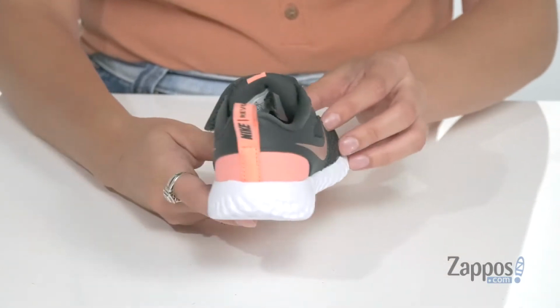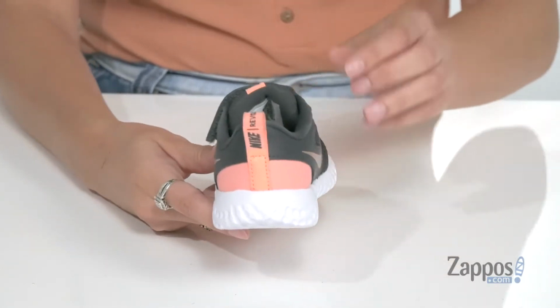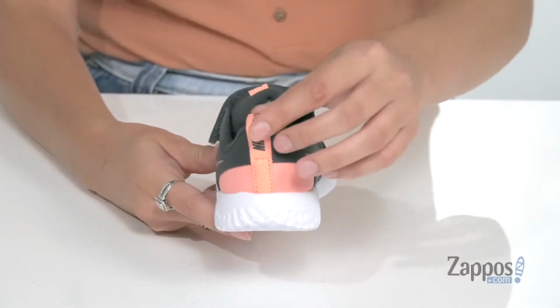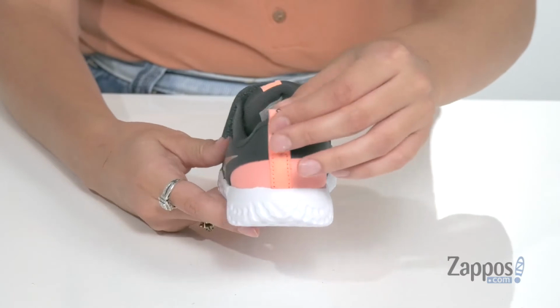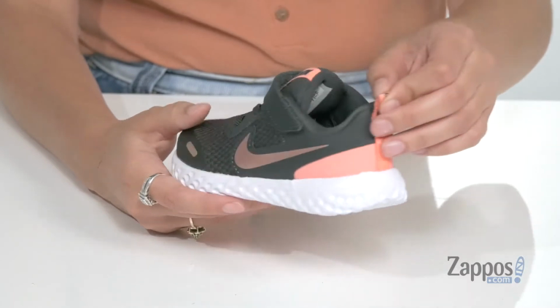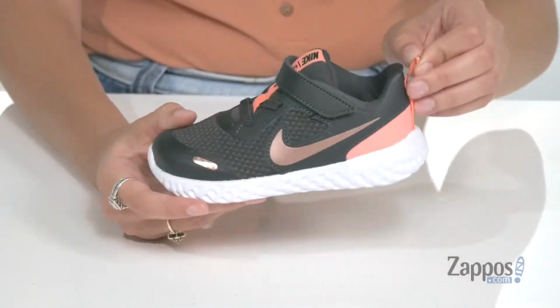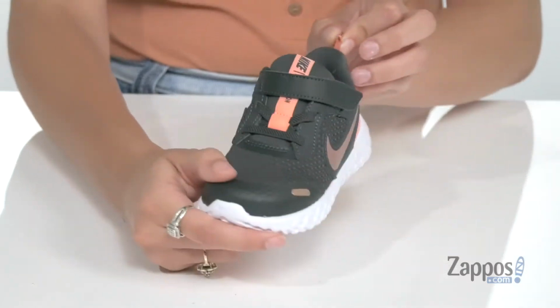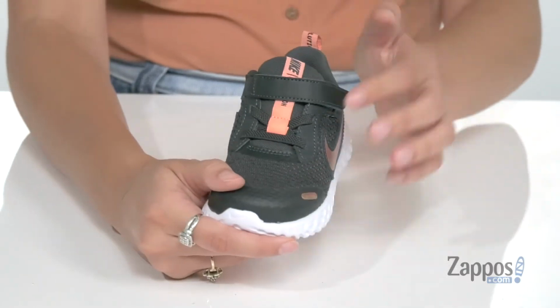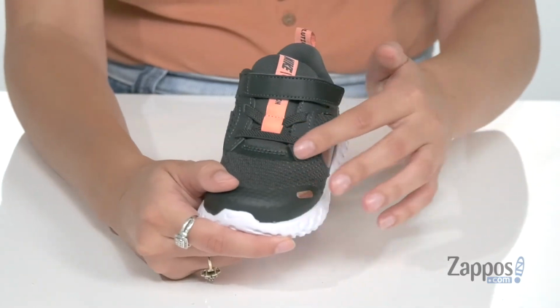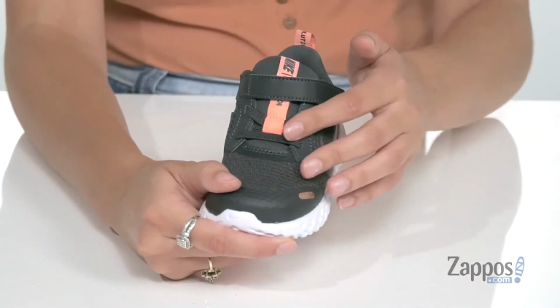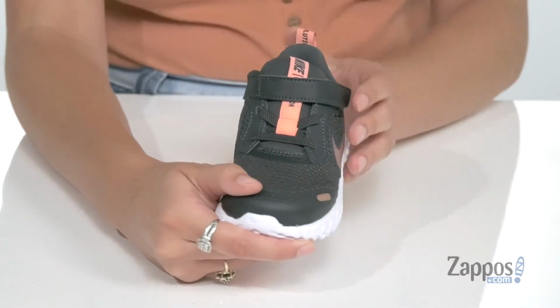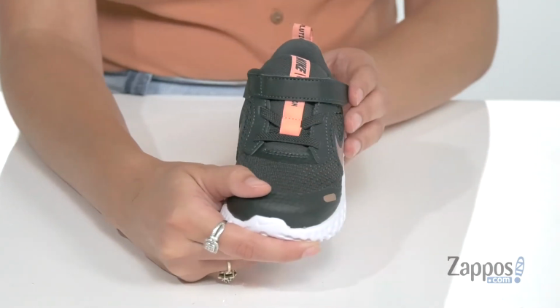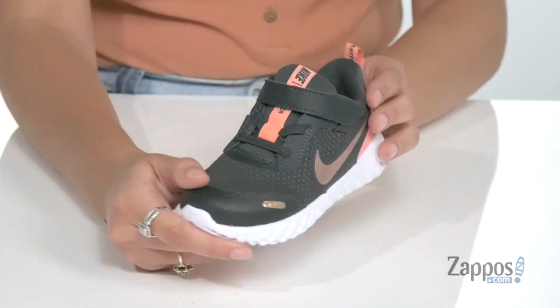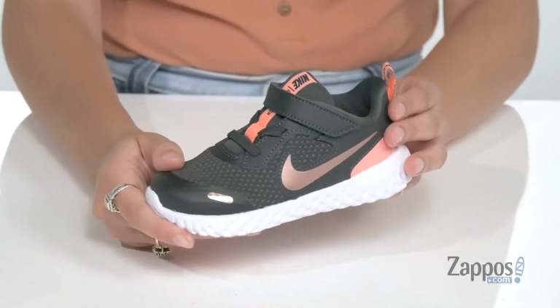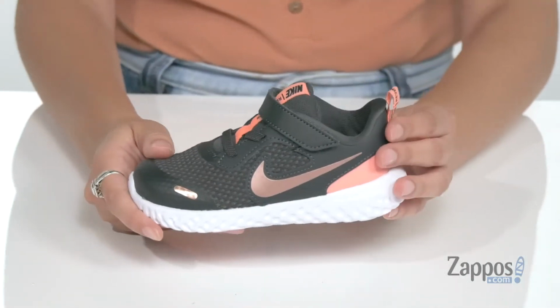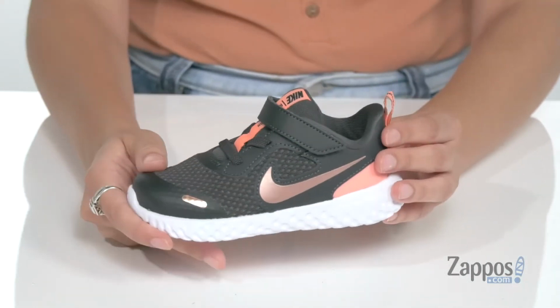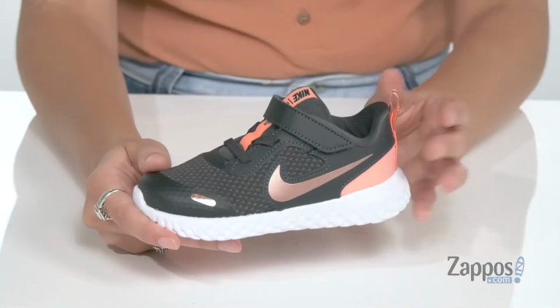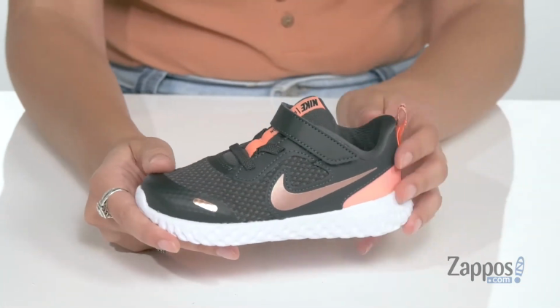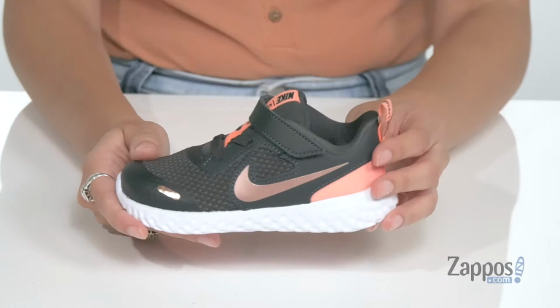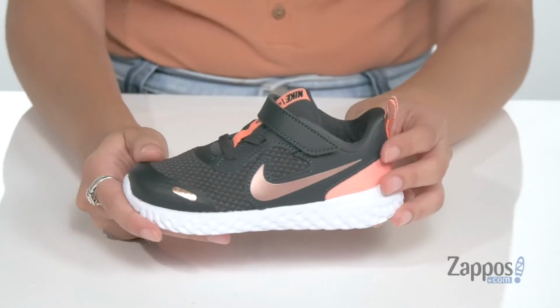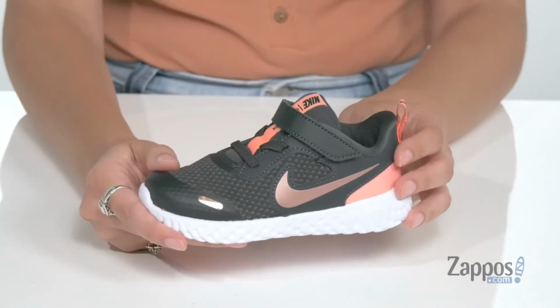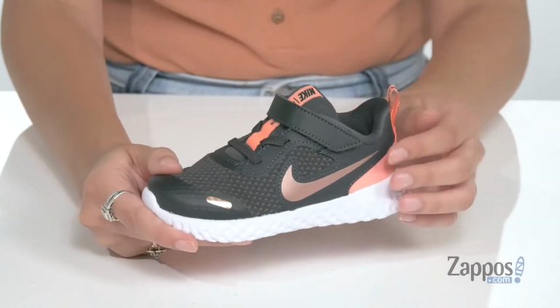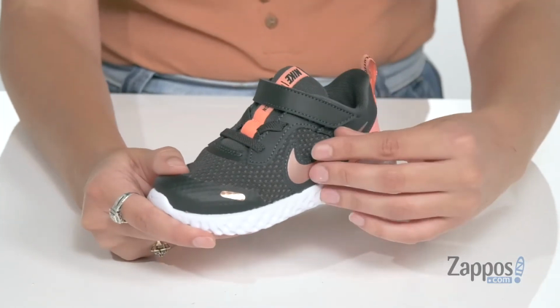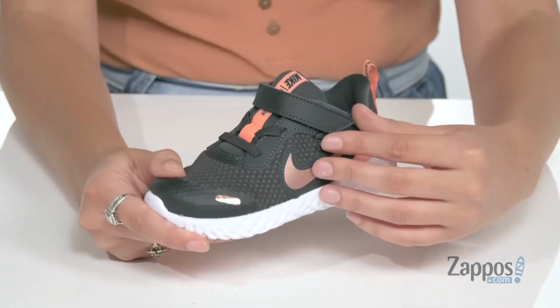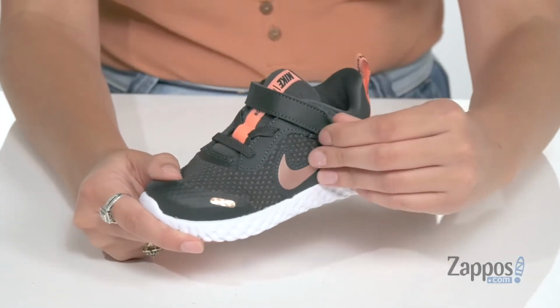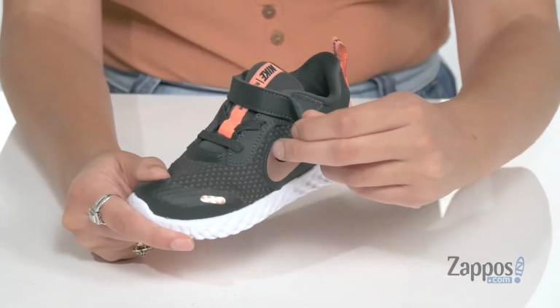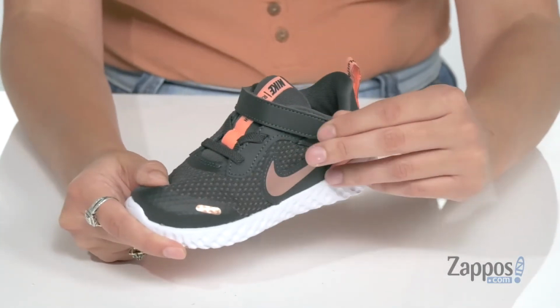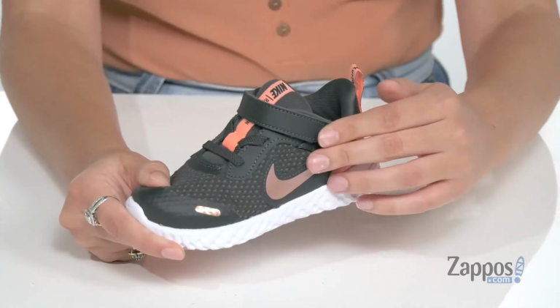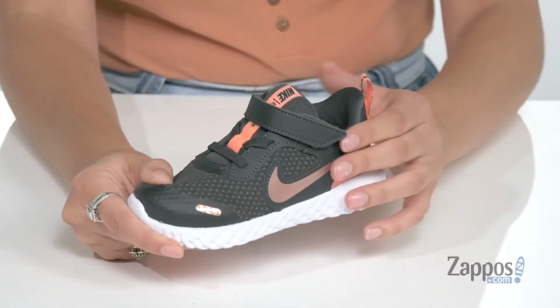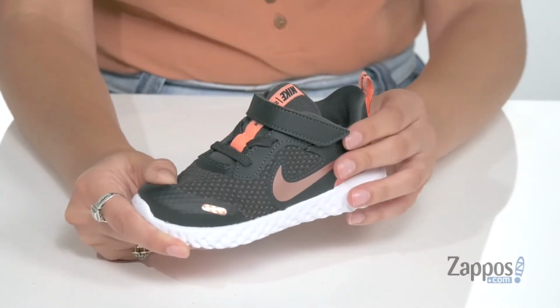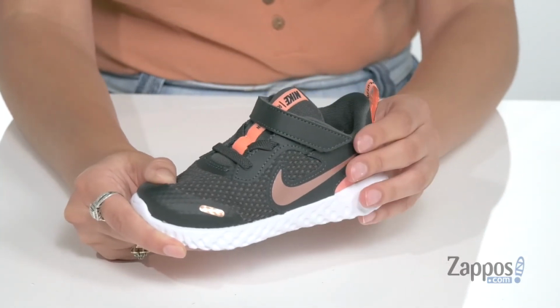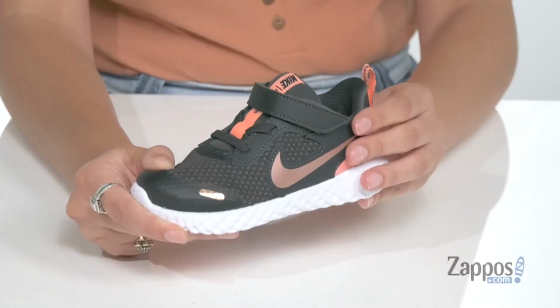They have a back pull tab as well as stretchy laces that will allow your kiddo to easily slip in and out of these. They have a hook and loop closure strap to provide a secure fit.